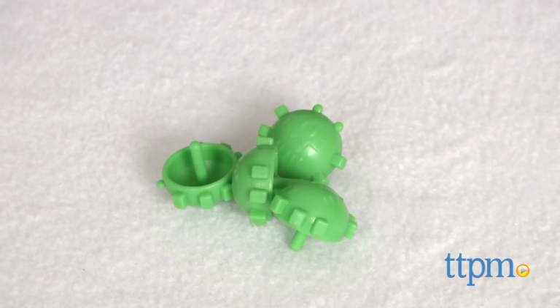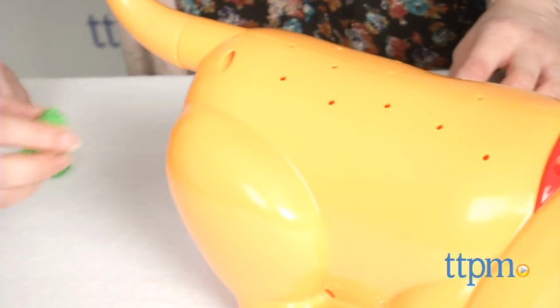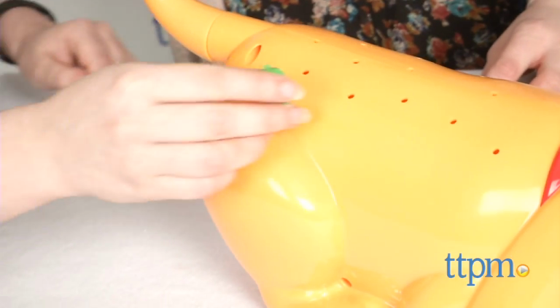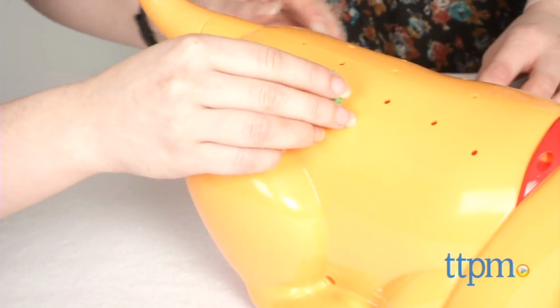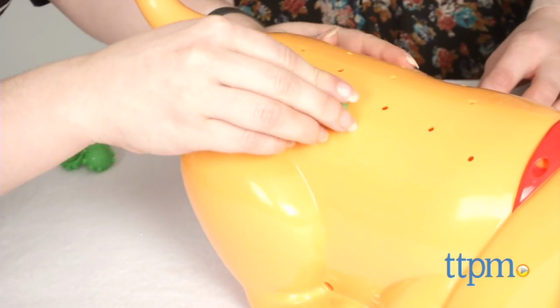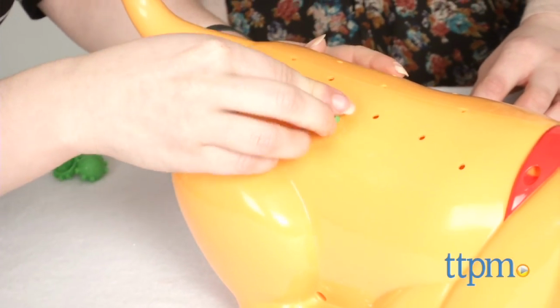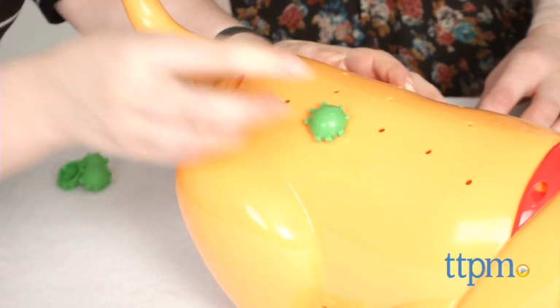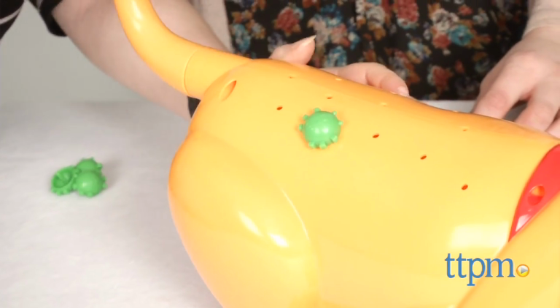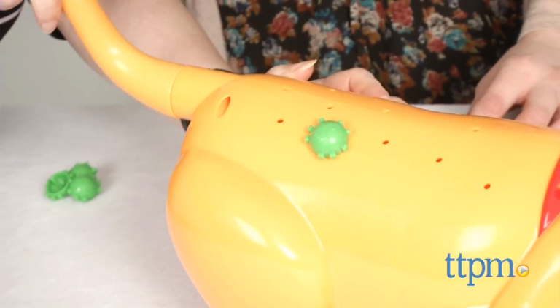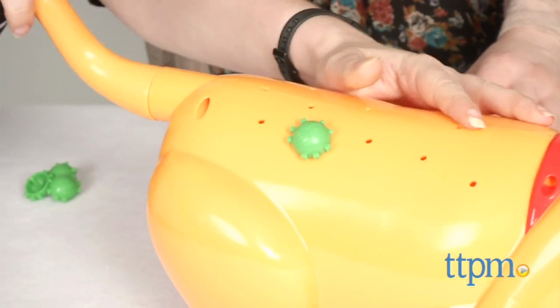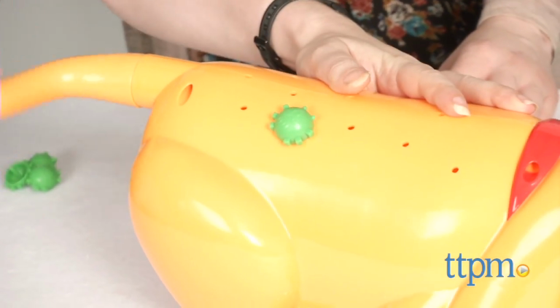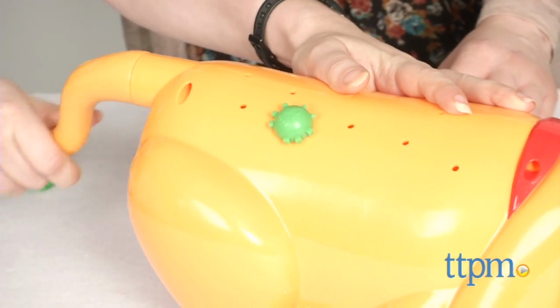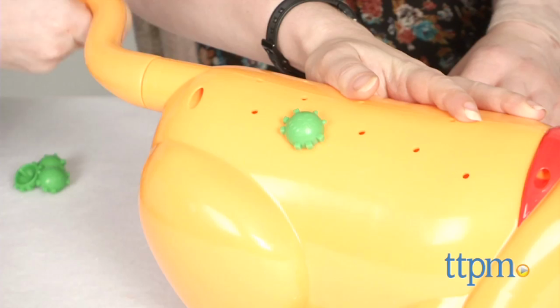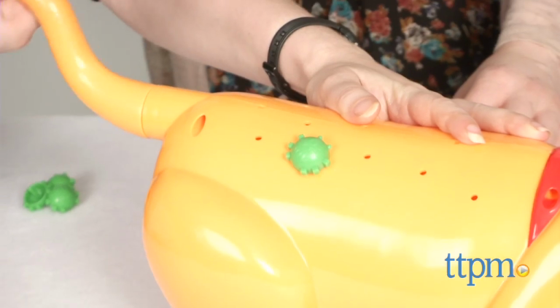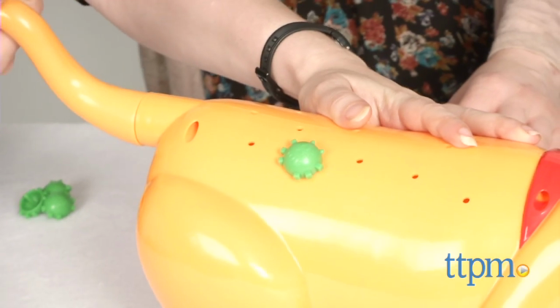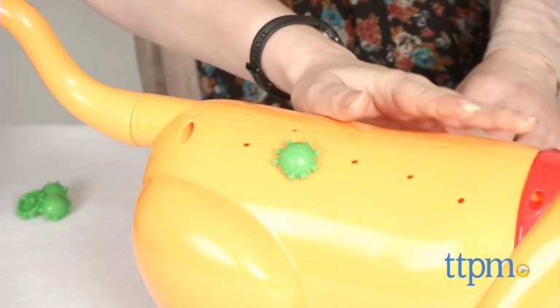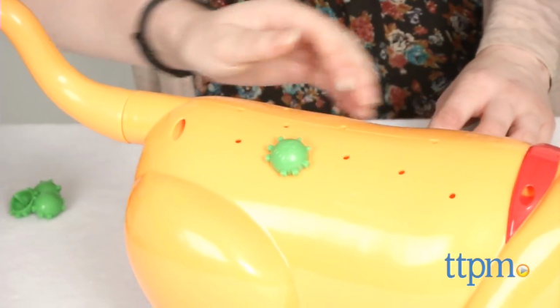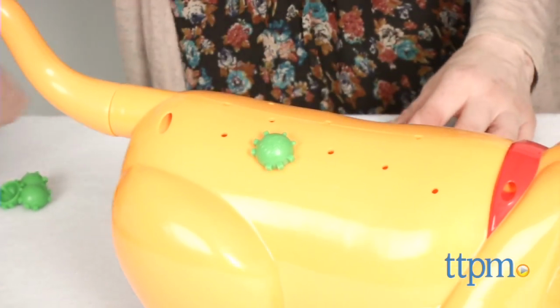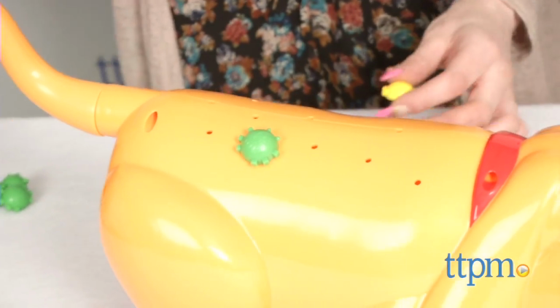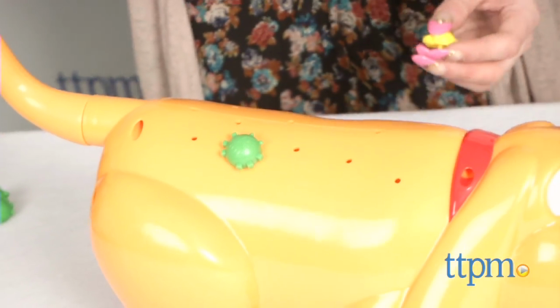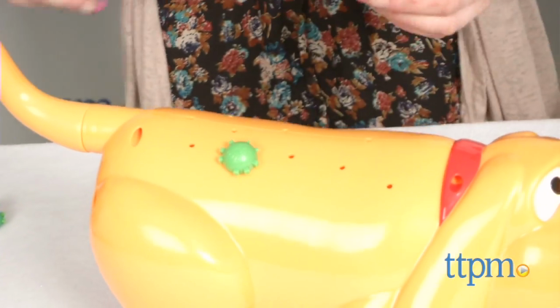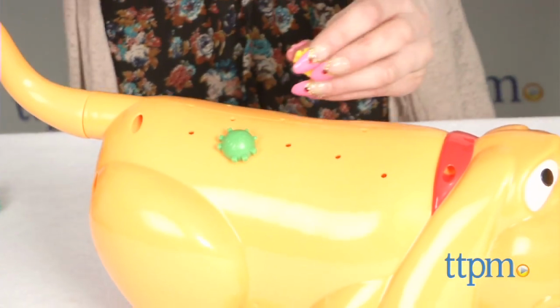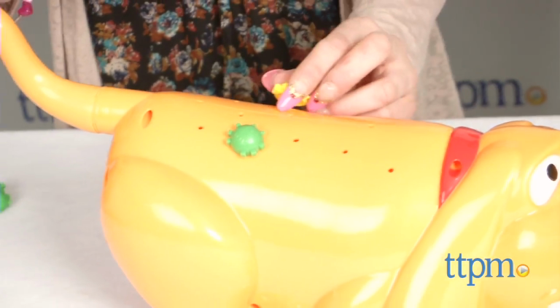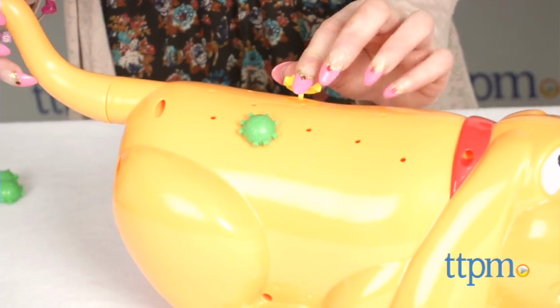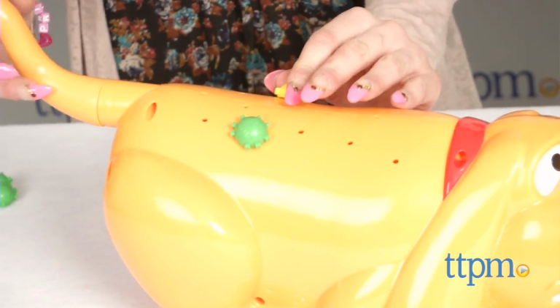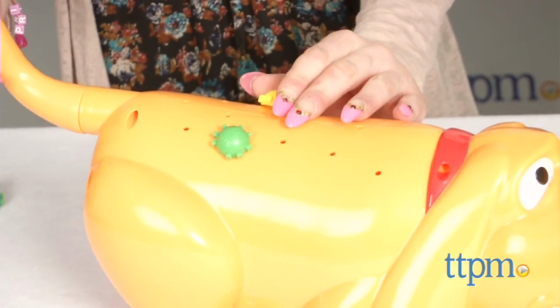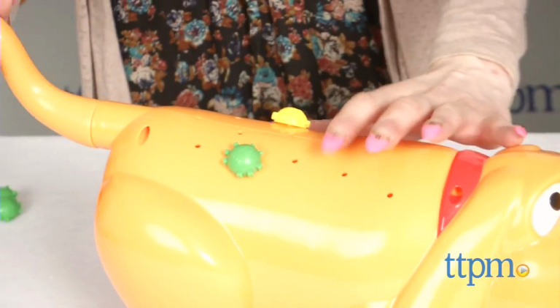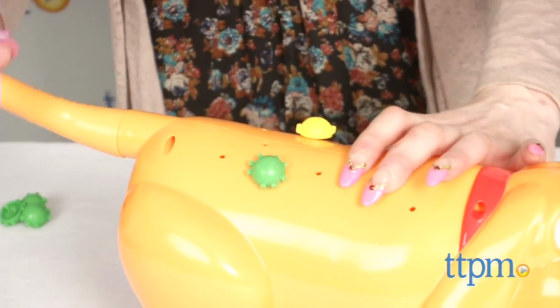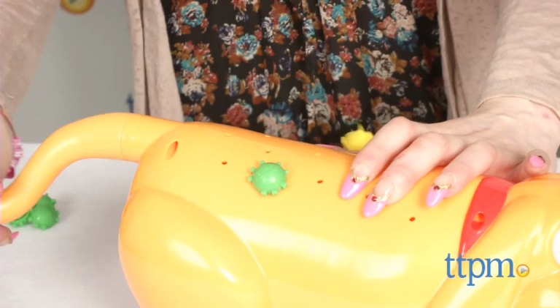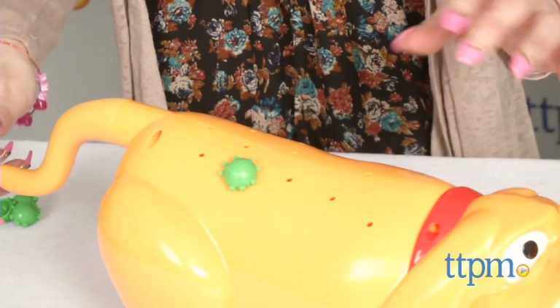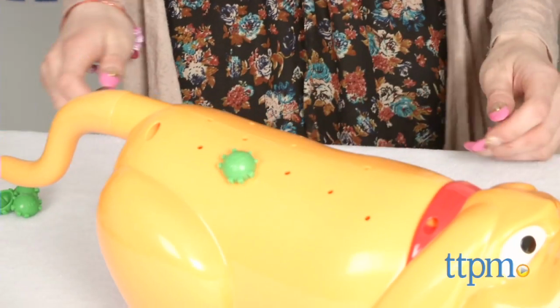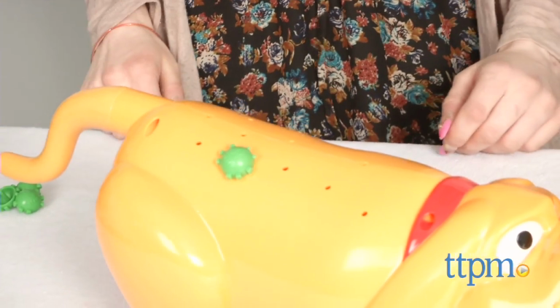Each of the two to four players is given four light-colored fleas. They then take turns placing a flea on Itchy and cranking his tail one full turn to see which fleas stay on and which pop off.